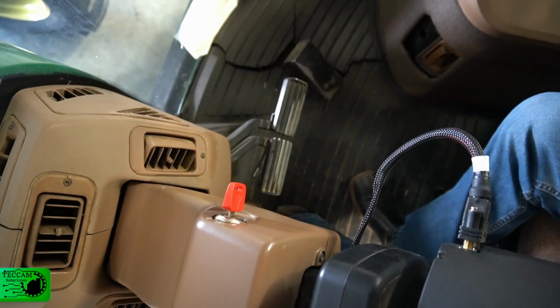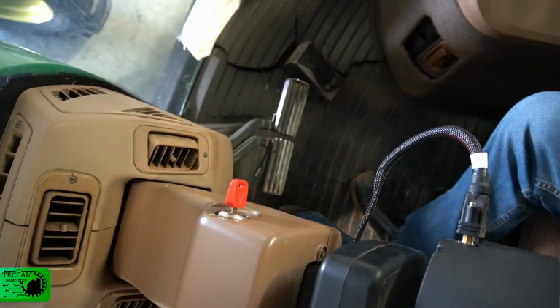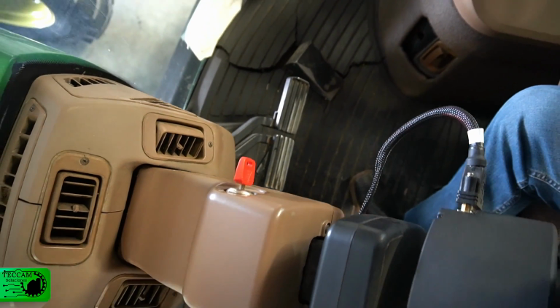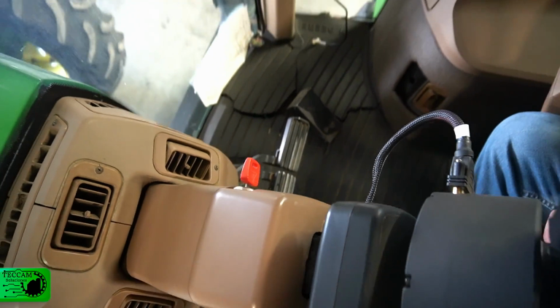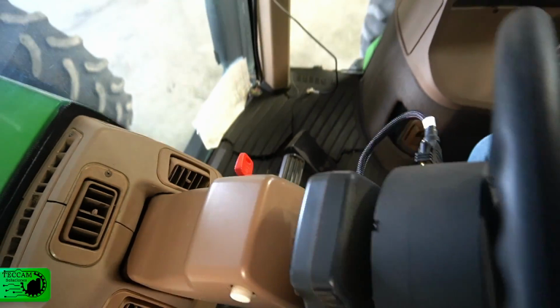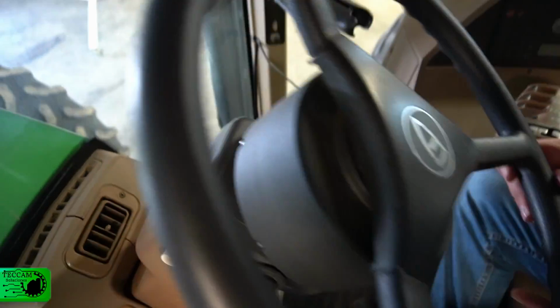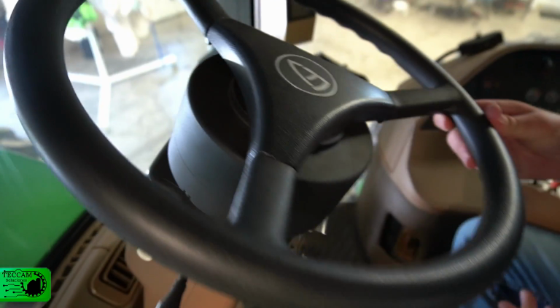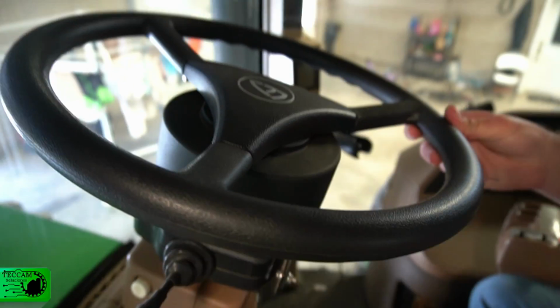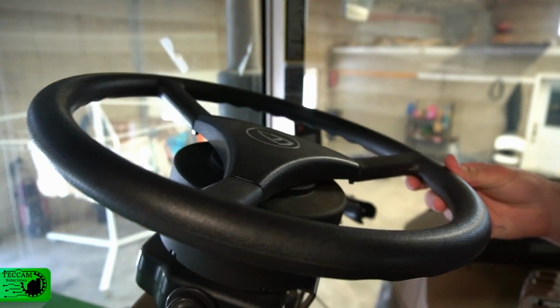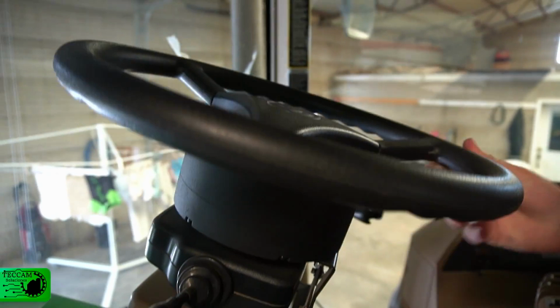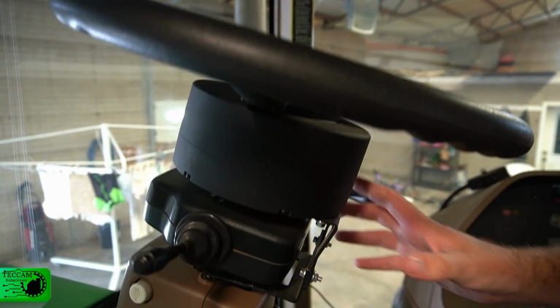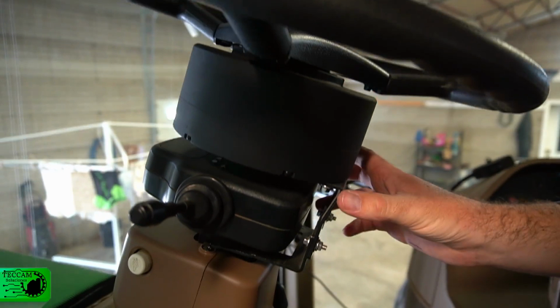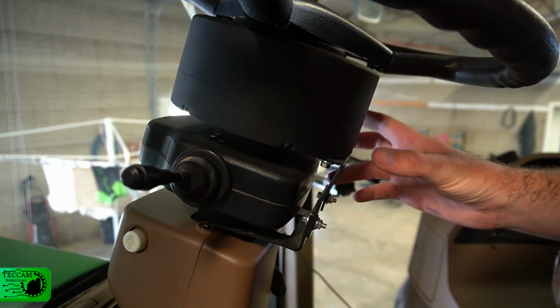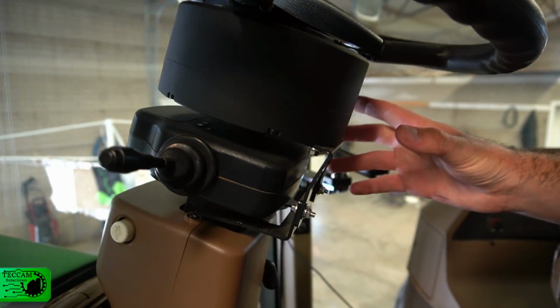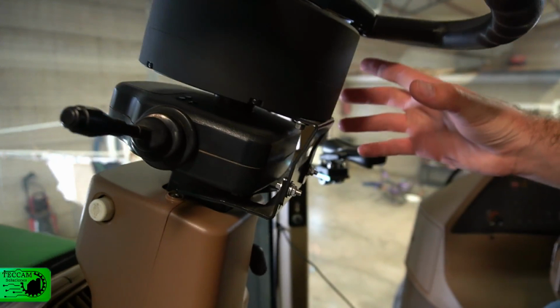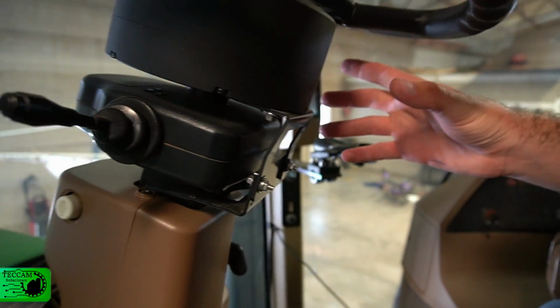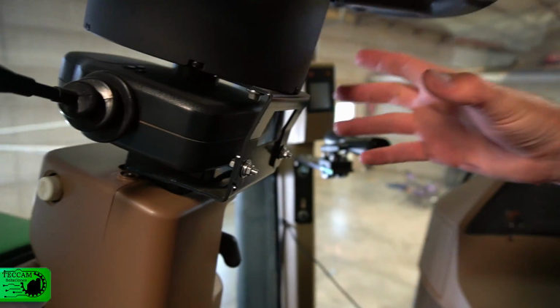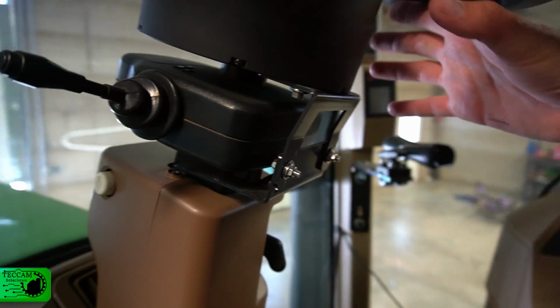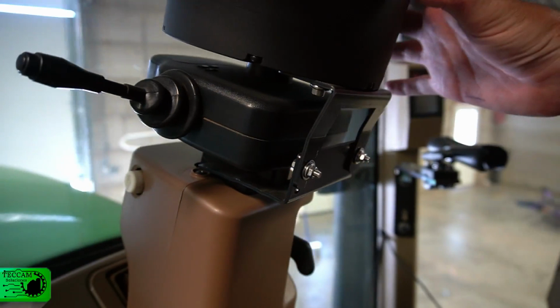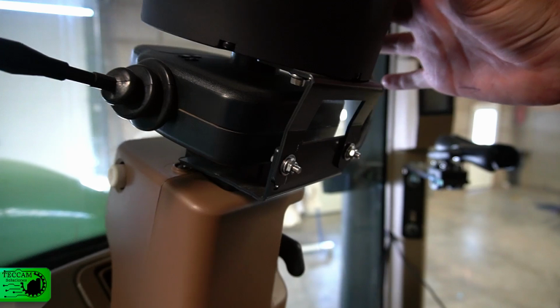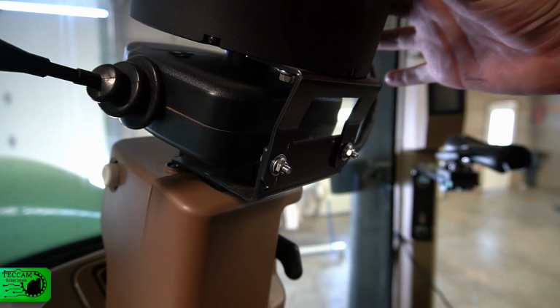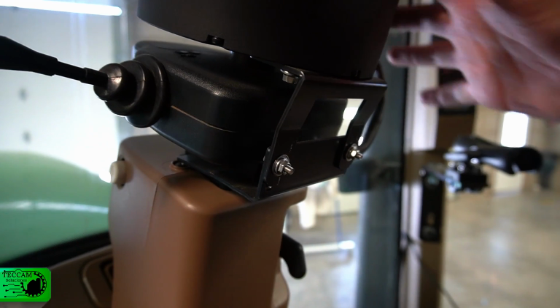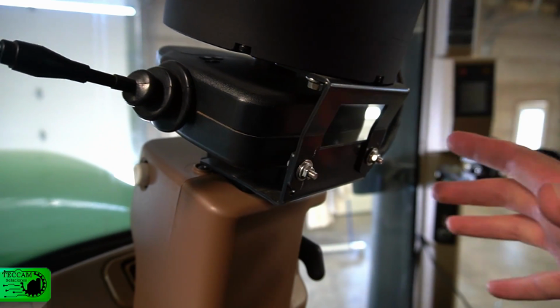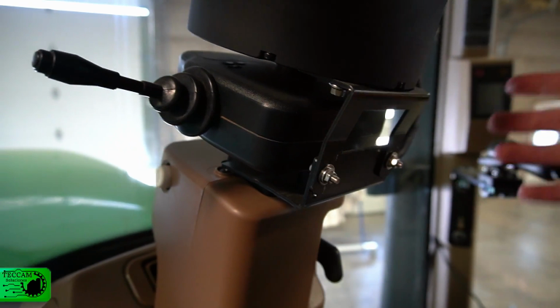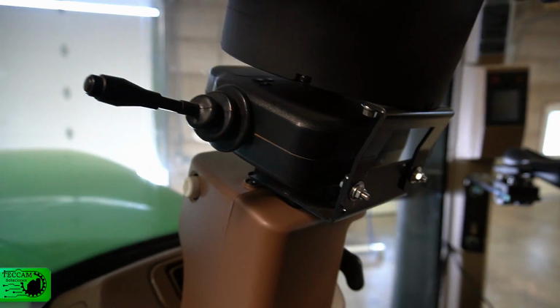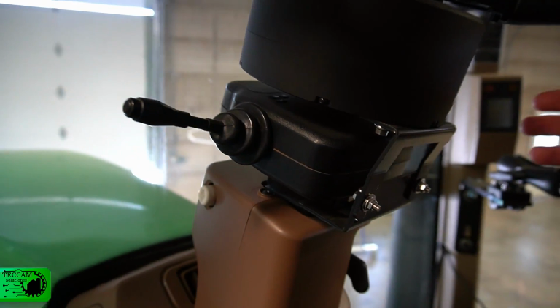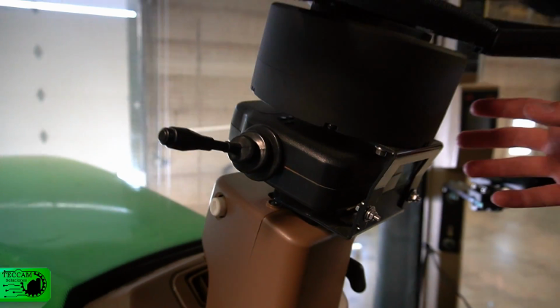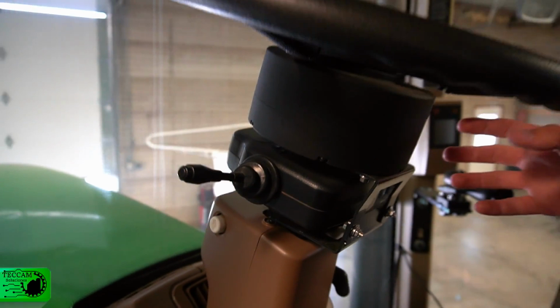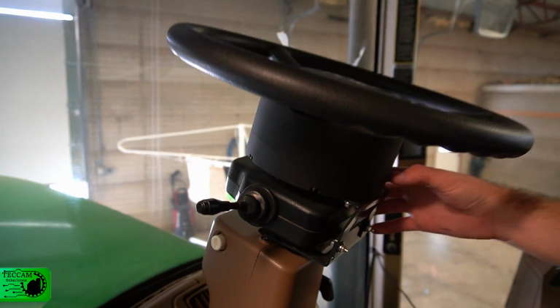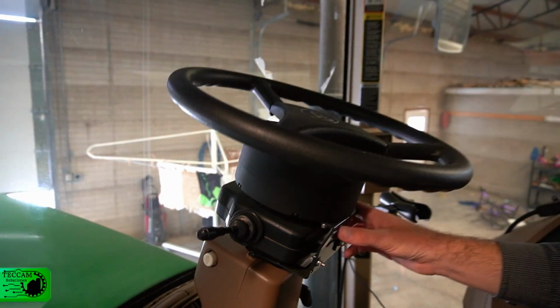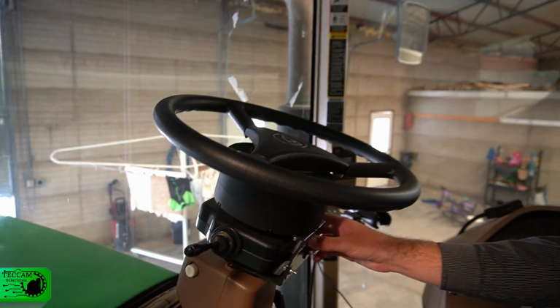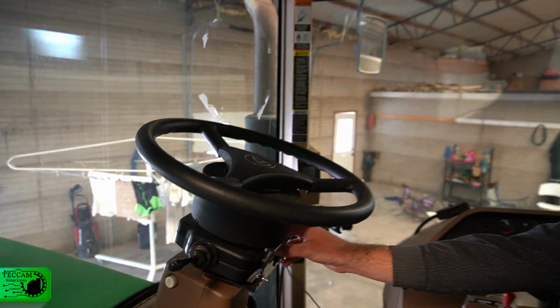One more important step: take the brackets that come in the accessory kit and mount the motor onto the steering column so that when the GPS is active it doesn't move around.